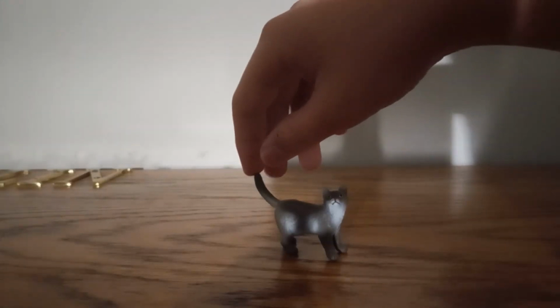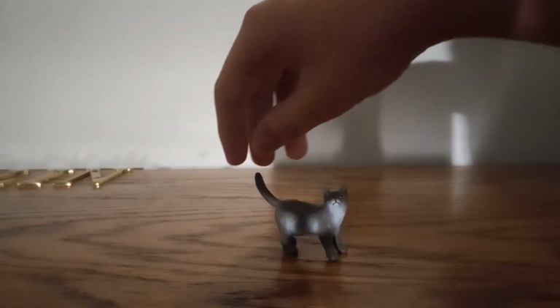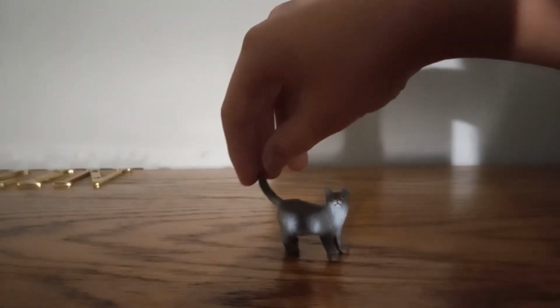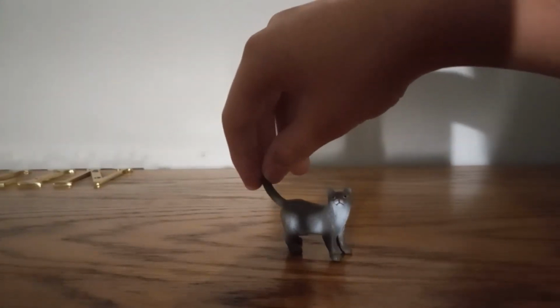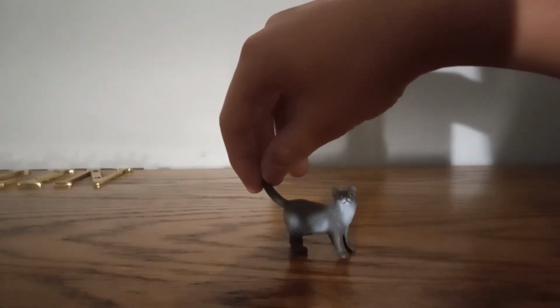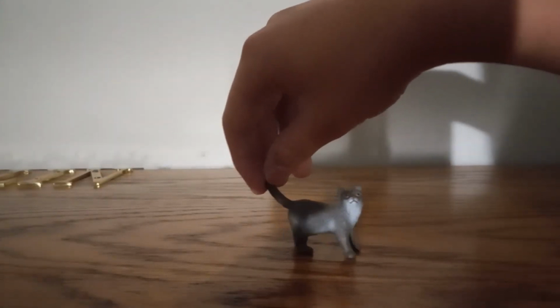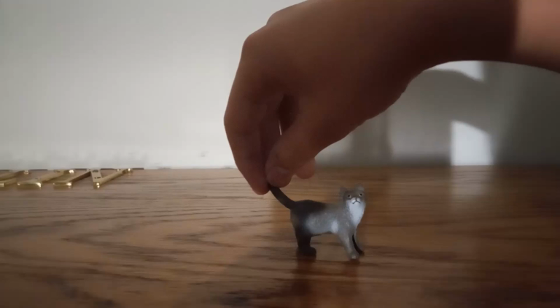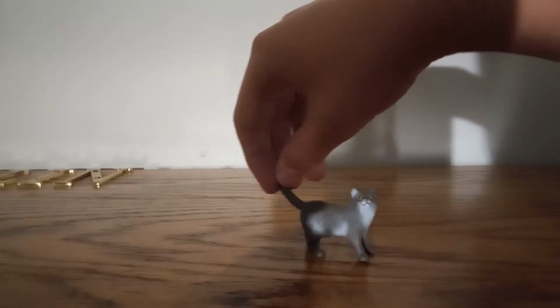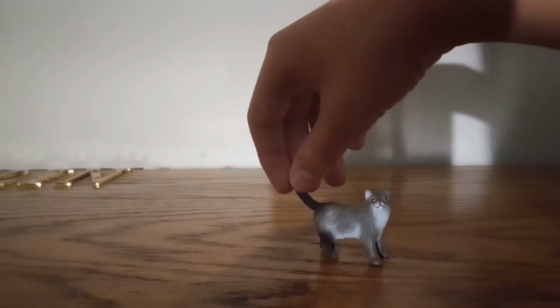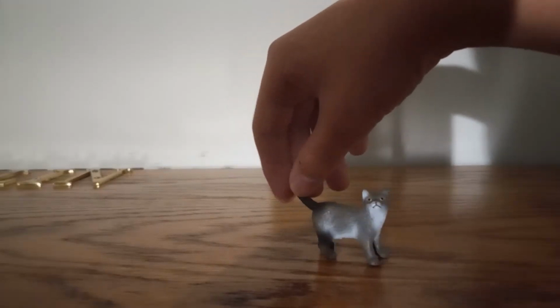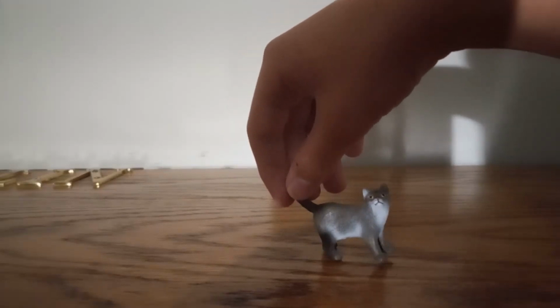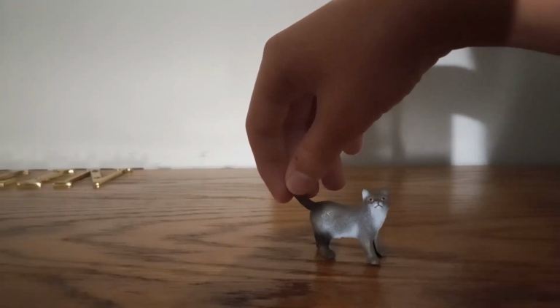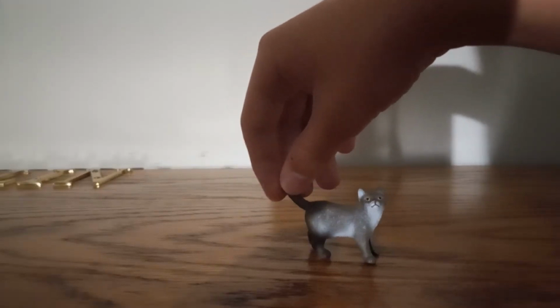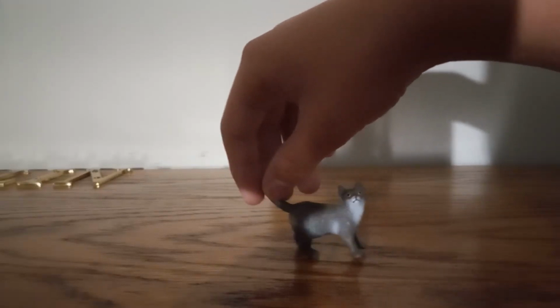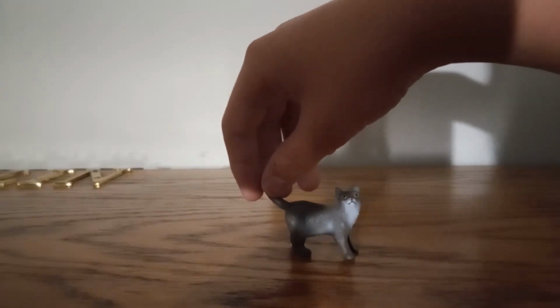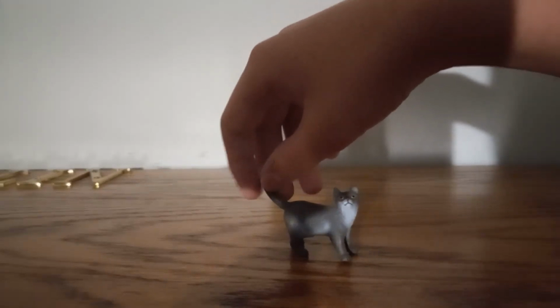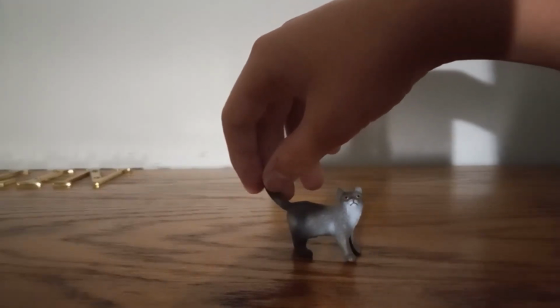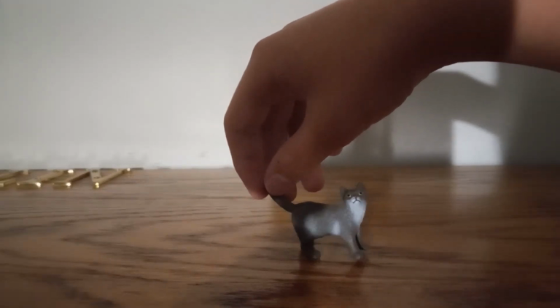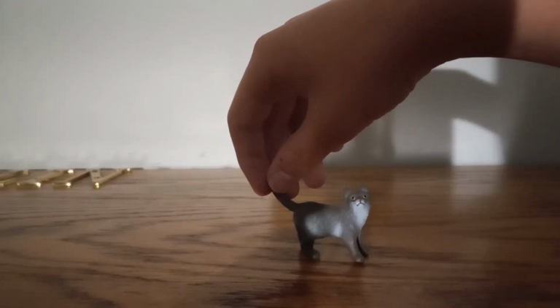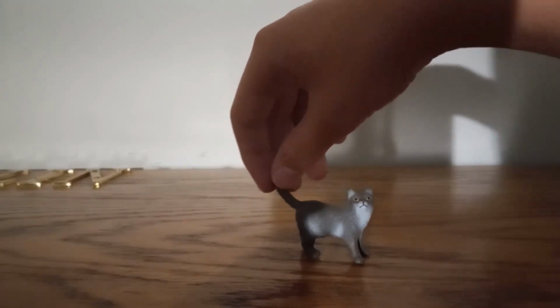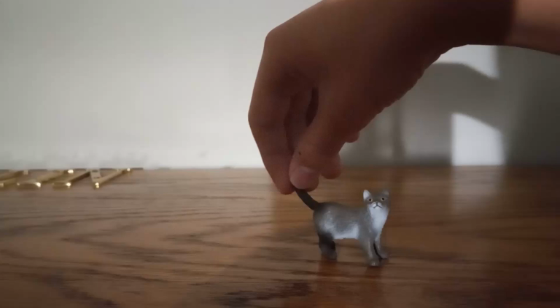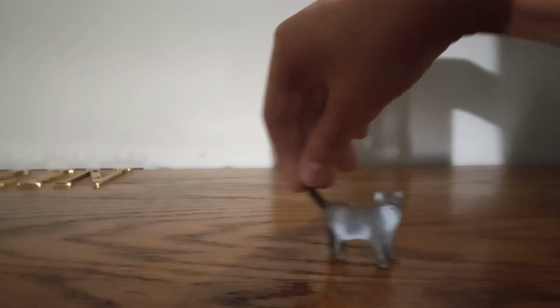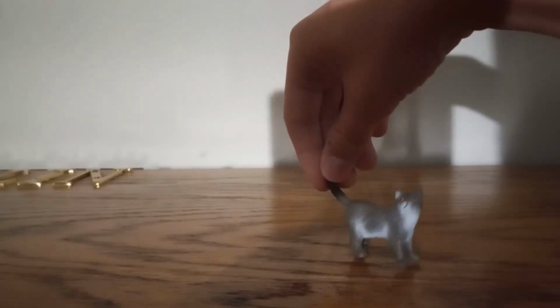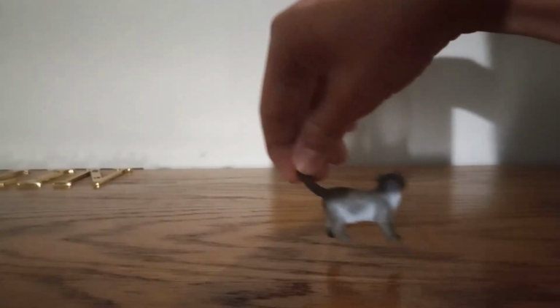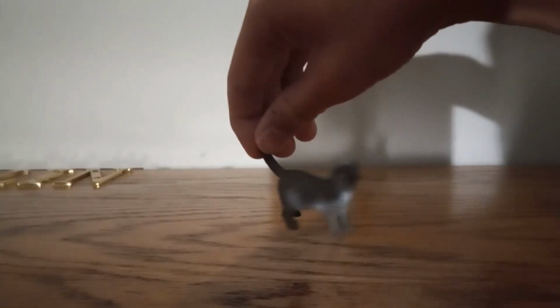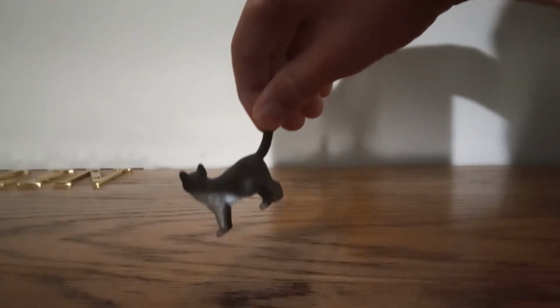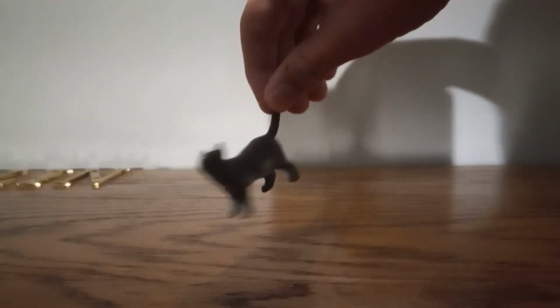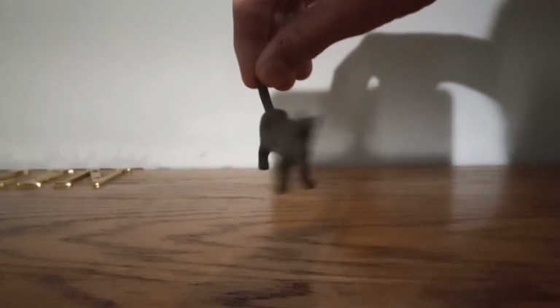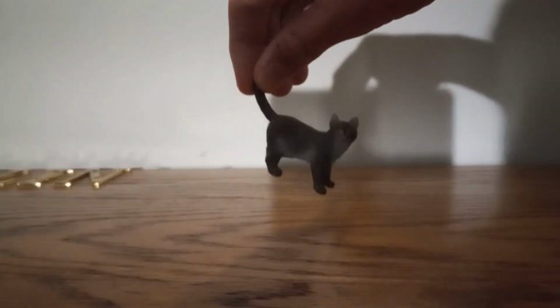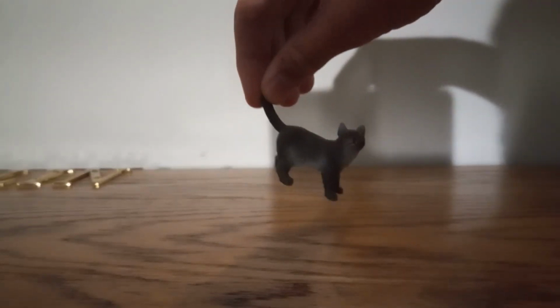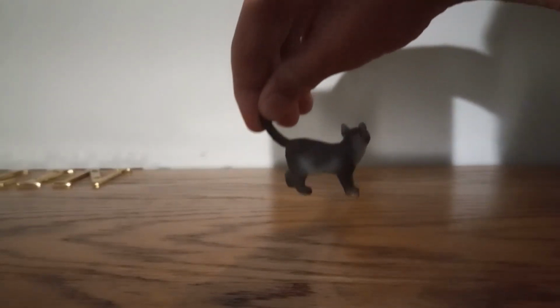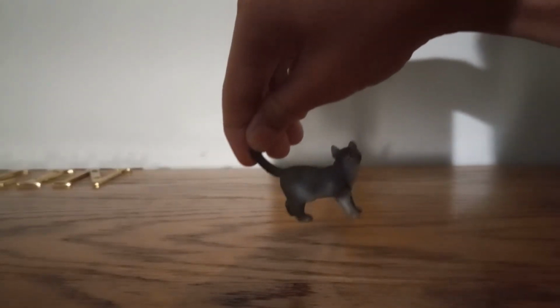Welcome to the video review of the Schleich Farm World British Shorthair Cat. The British Shorthair Cat is actually kind of new — it was released in 2024.